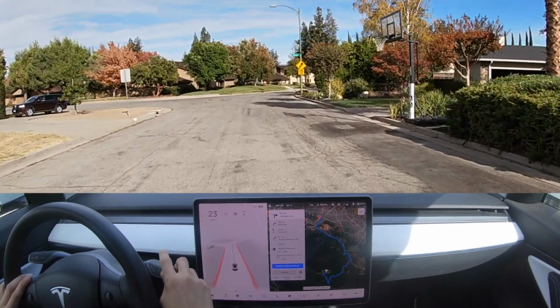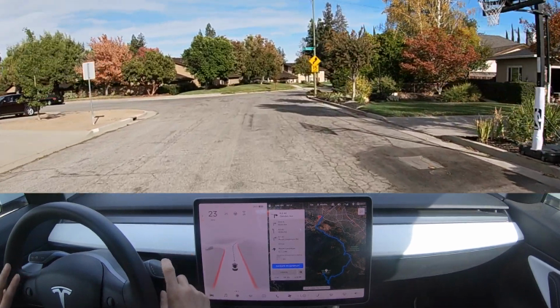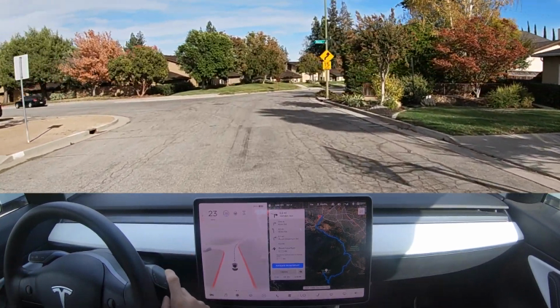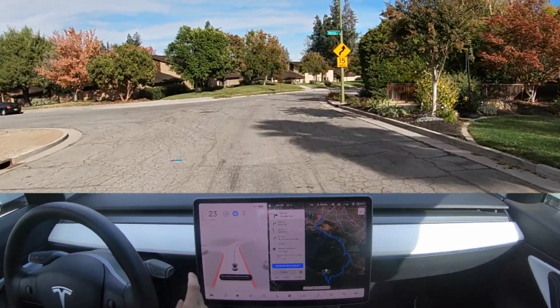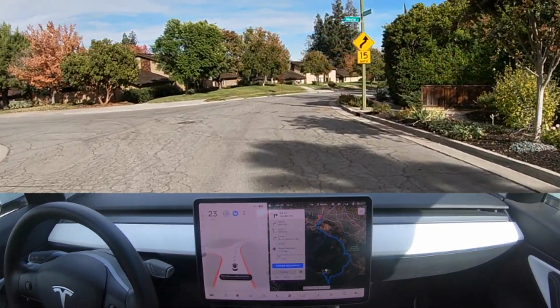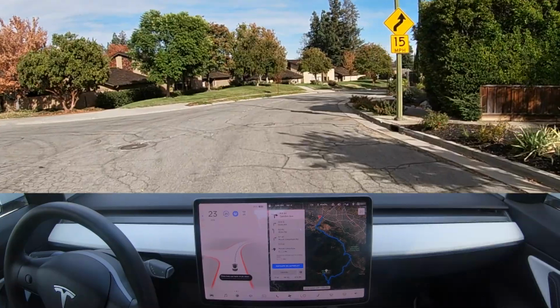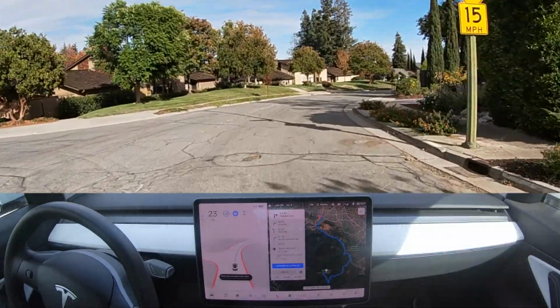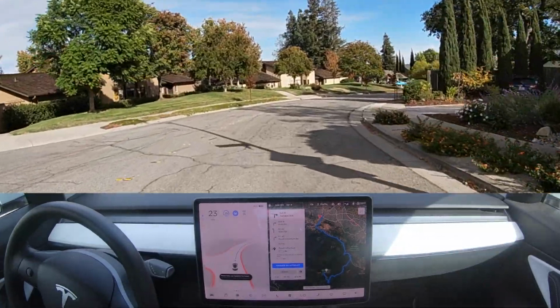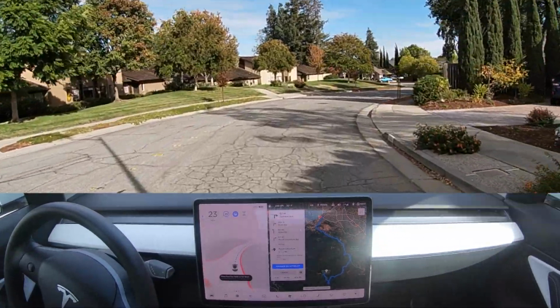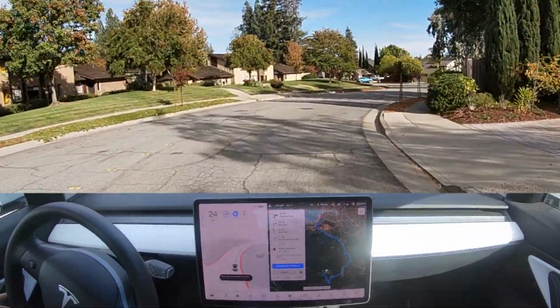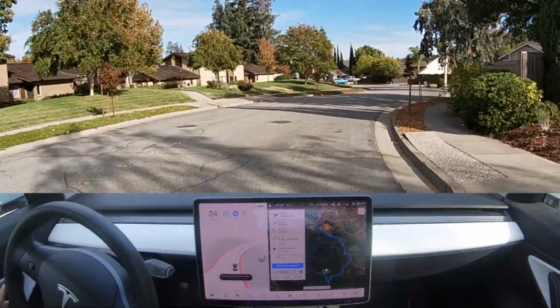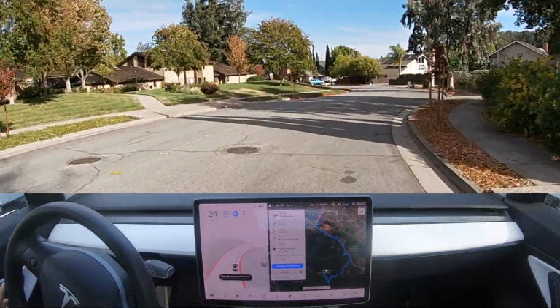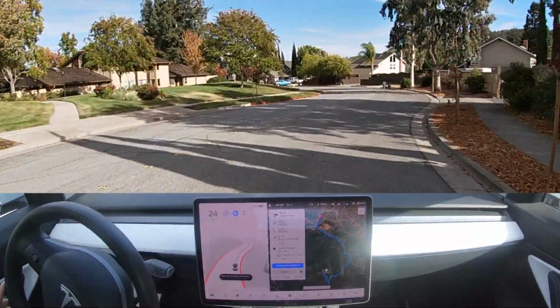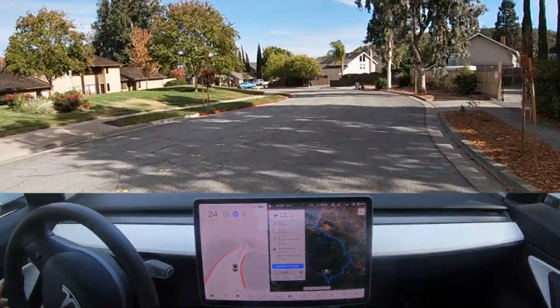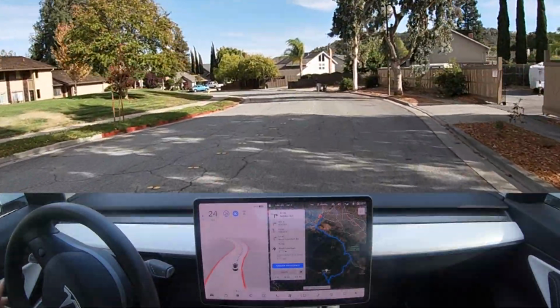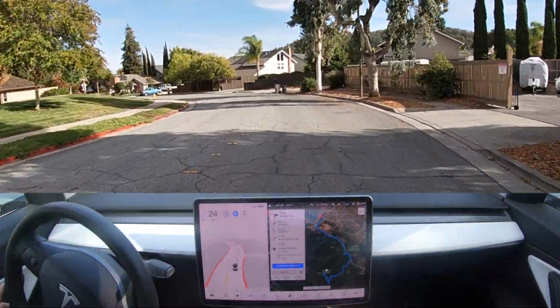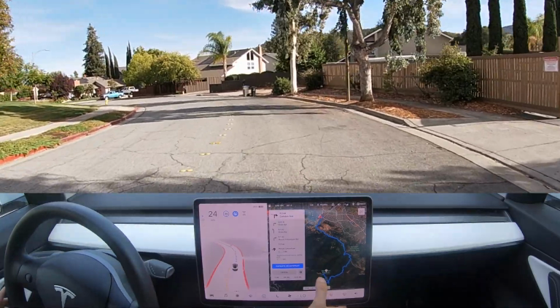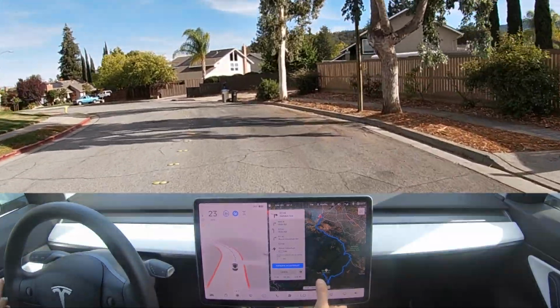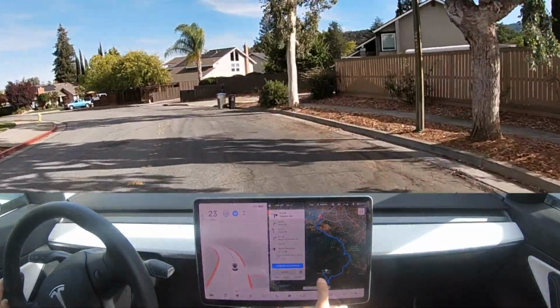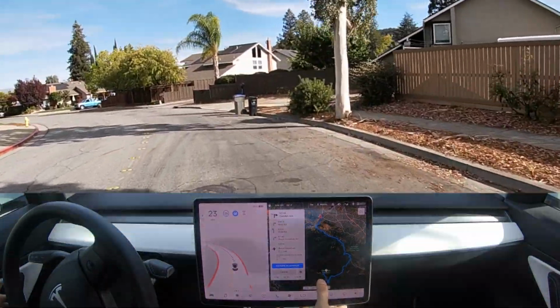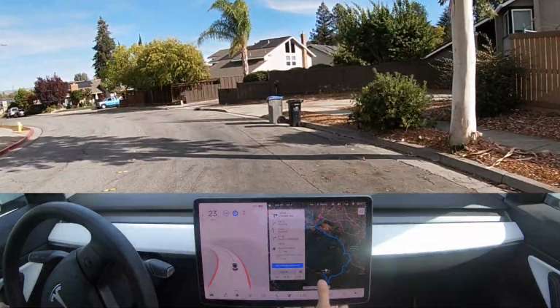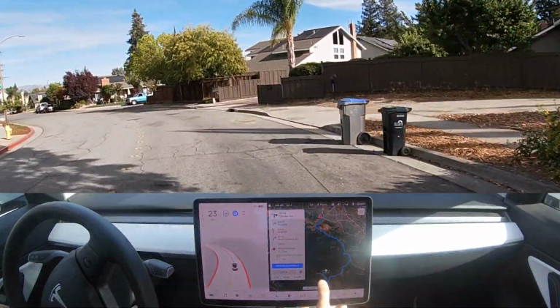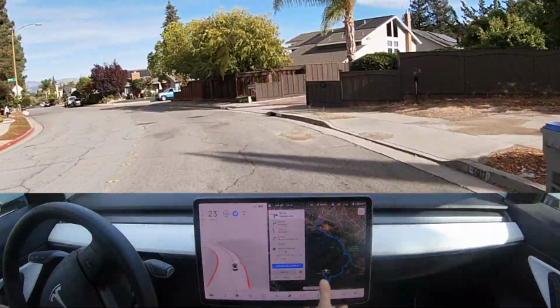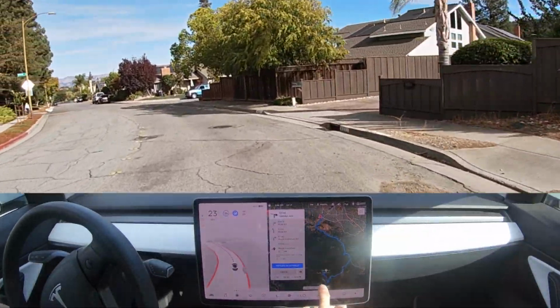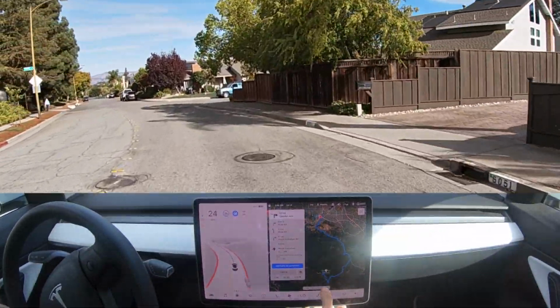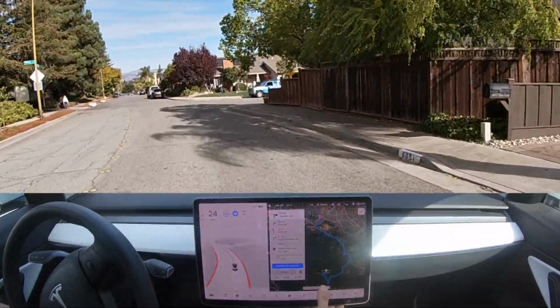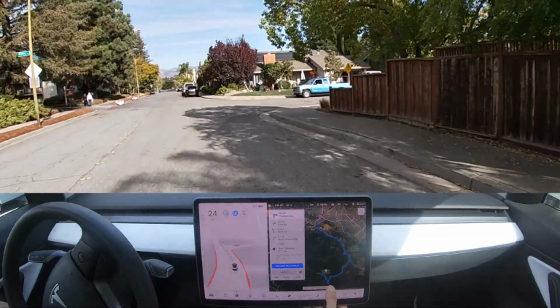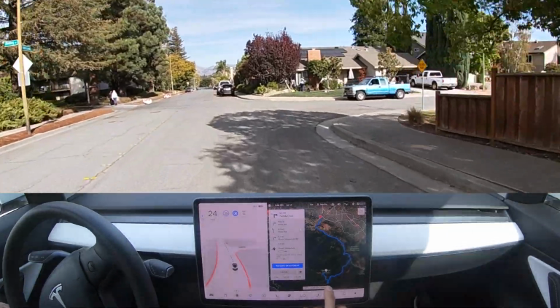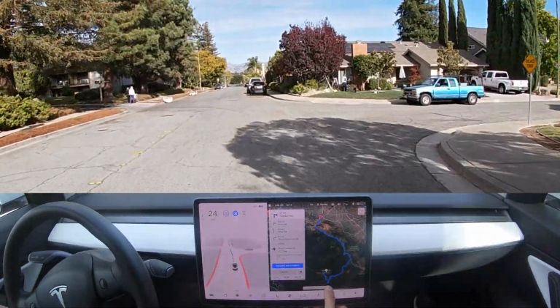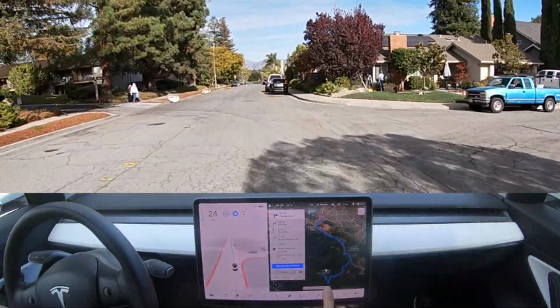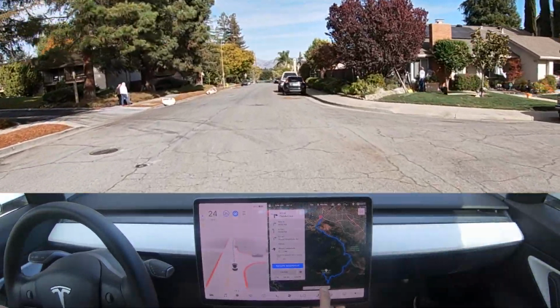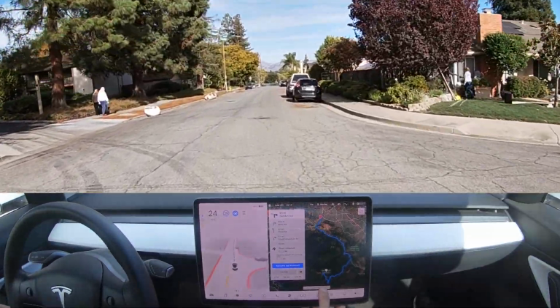Hey guys, AI Addict here. Welcome to today's Tesla Full Self-Driving Experience. In this video, we are on version 10.2 and heading up Hicks Road in San Jose up to the top of Mount Omanem. Many of you viewers have requested this road in the past, so here we are.